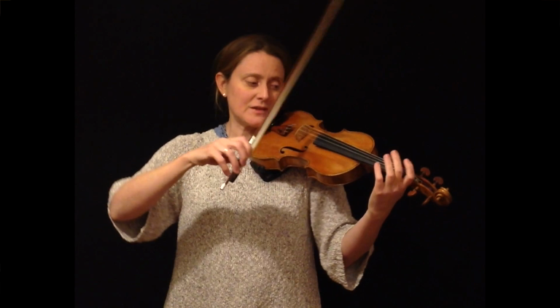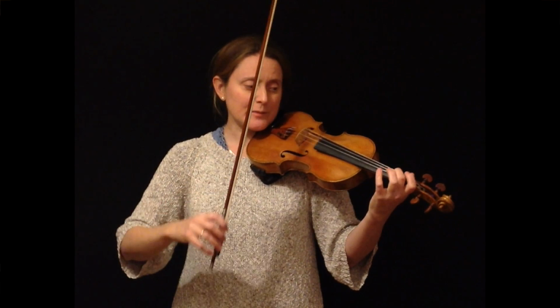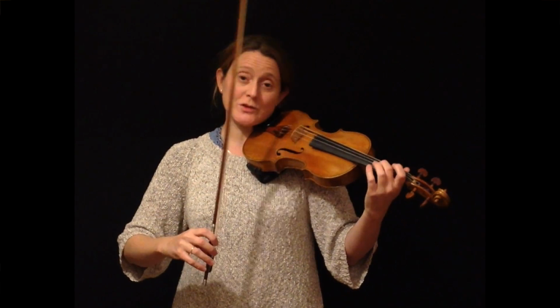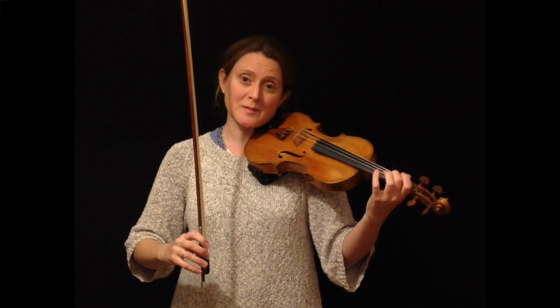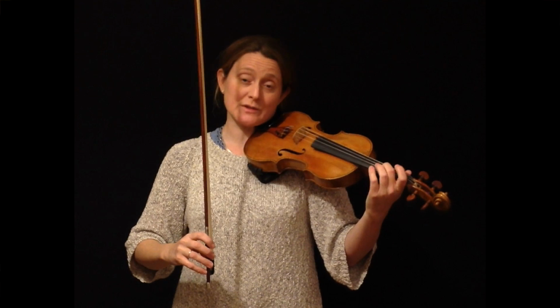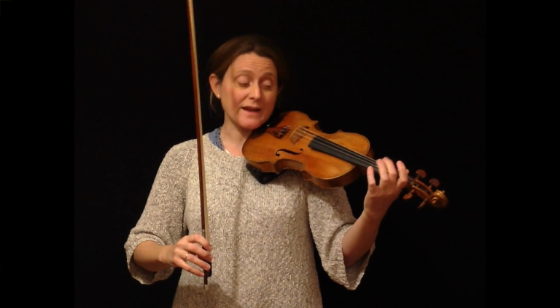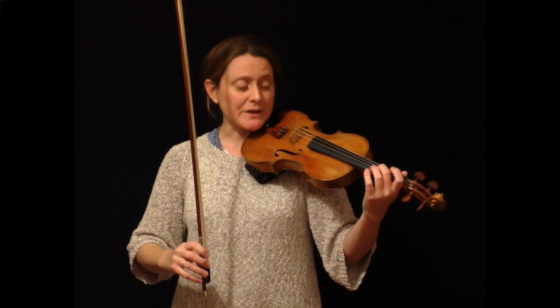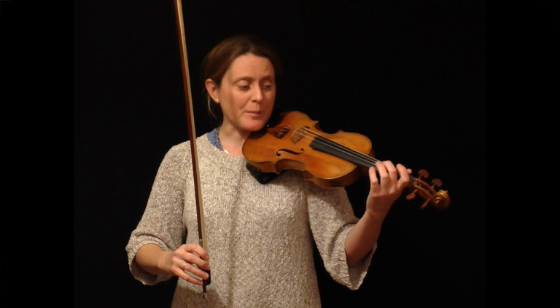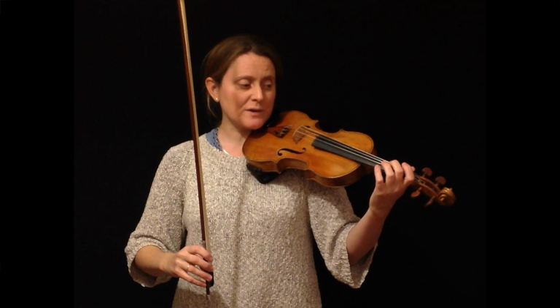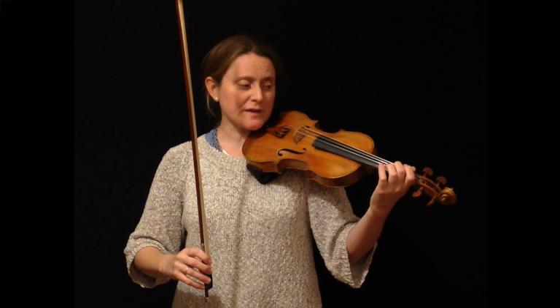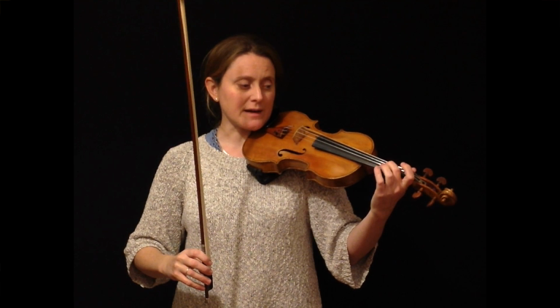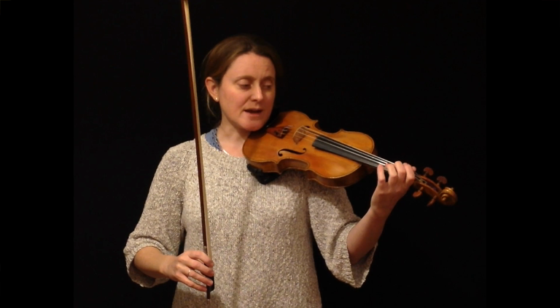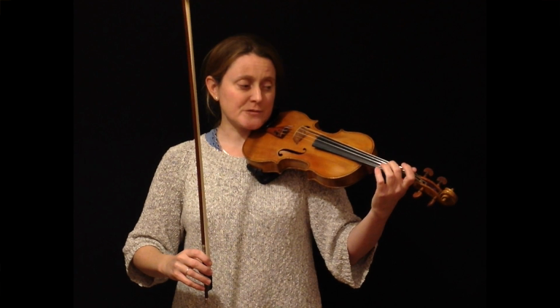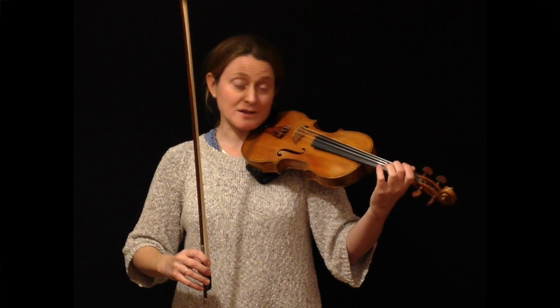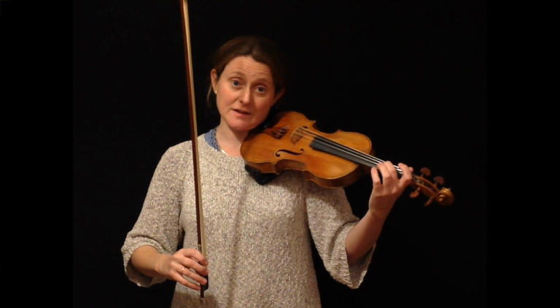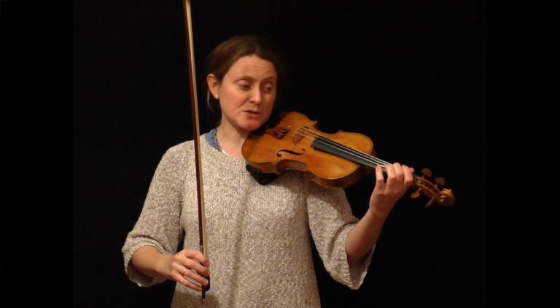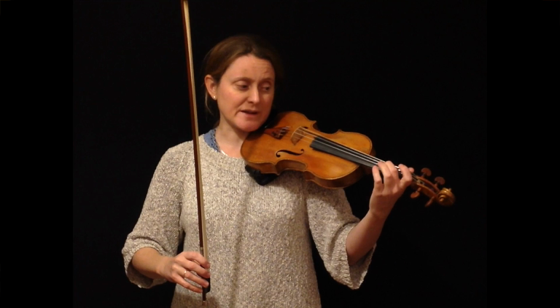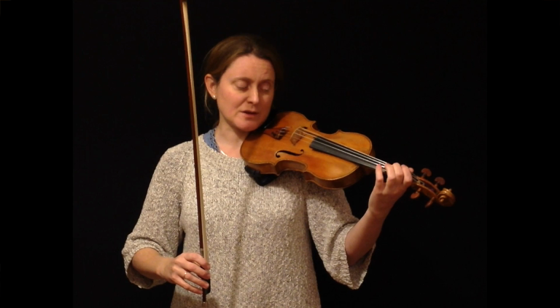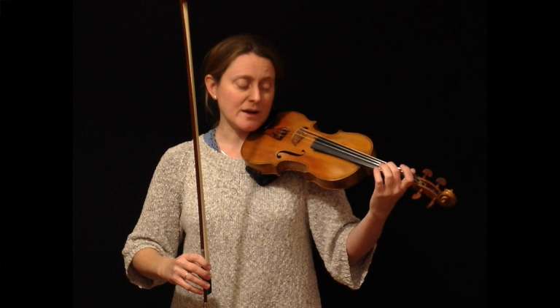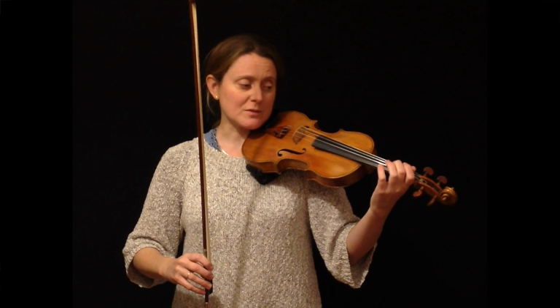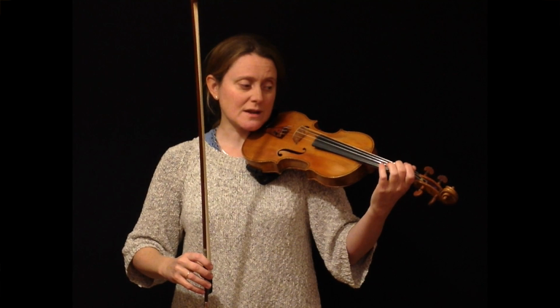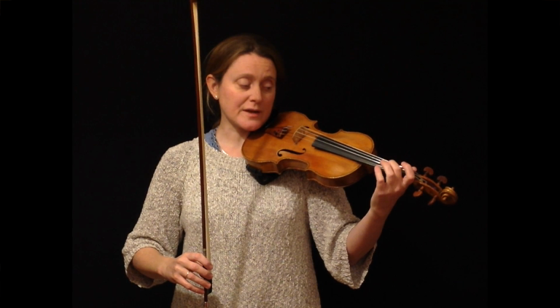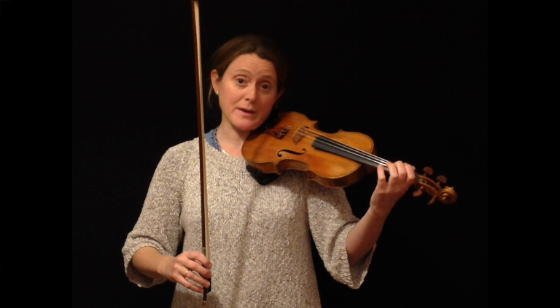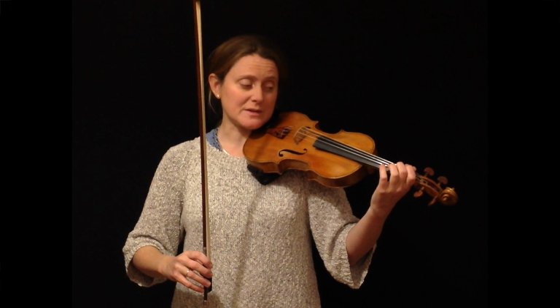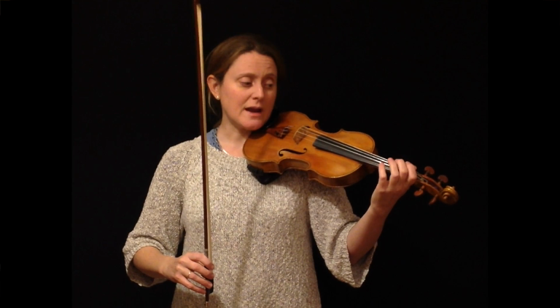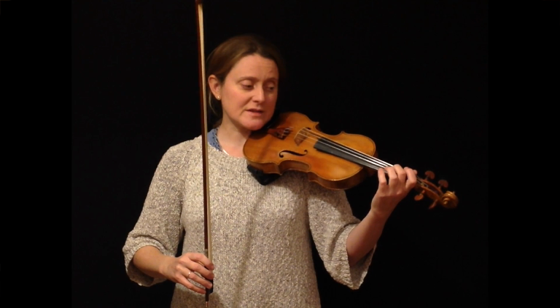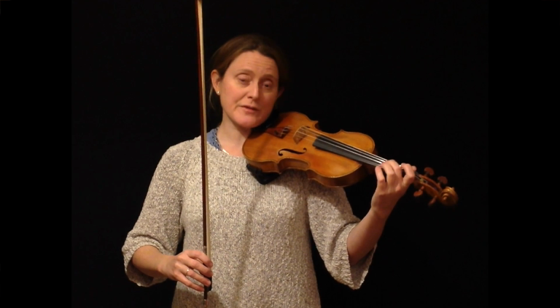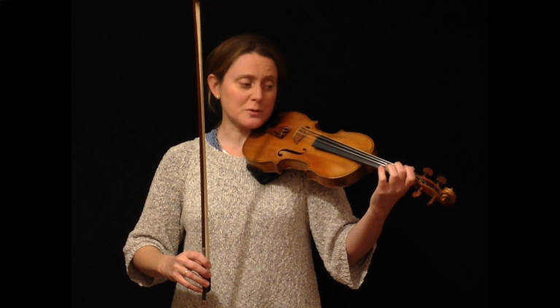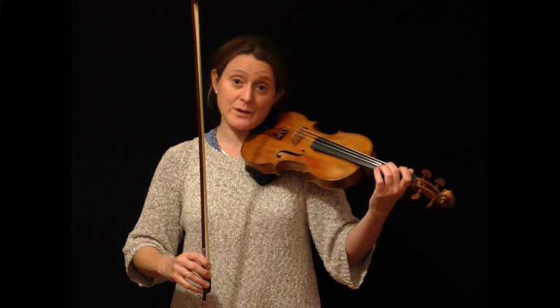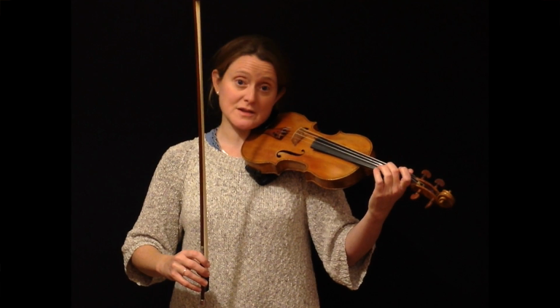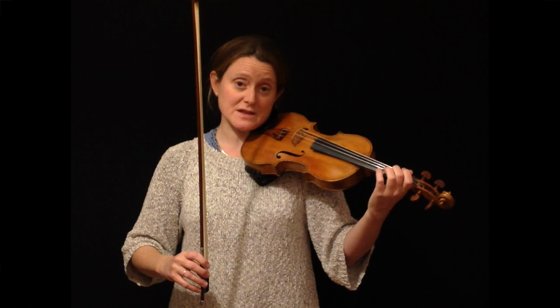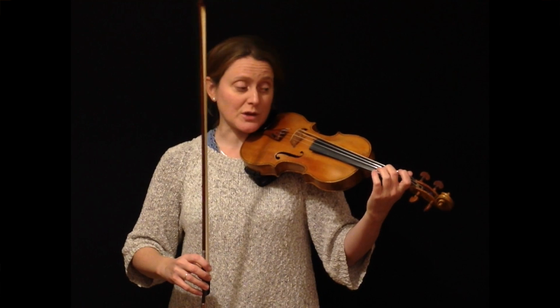You can hear I'm sort of scooping up to the note slightly. You do that by just reaching the finger back from the base knuckle, as you would if you were playing a semitone lower. So reach the finger back about a semitone, and then slide the finger forward until you reach the in-tune note.